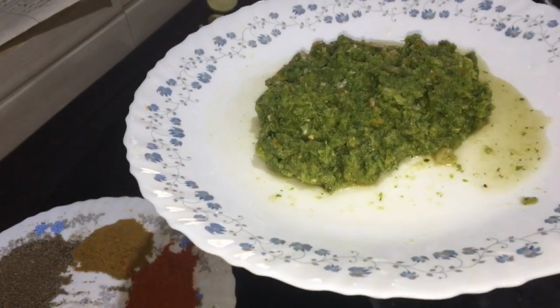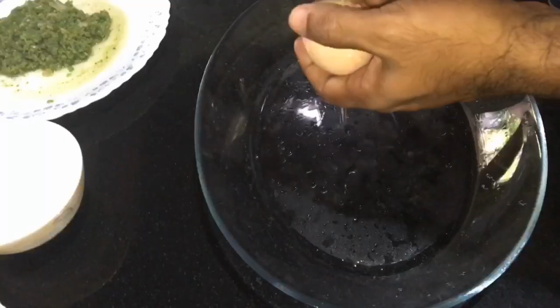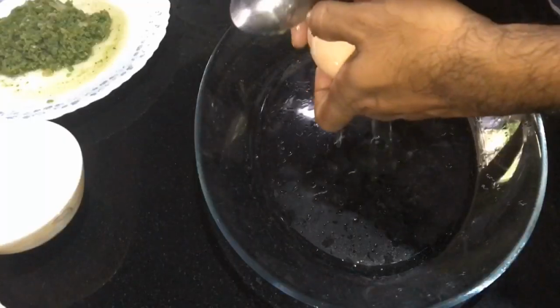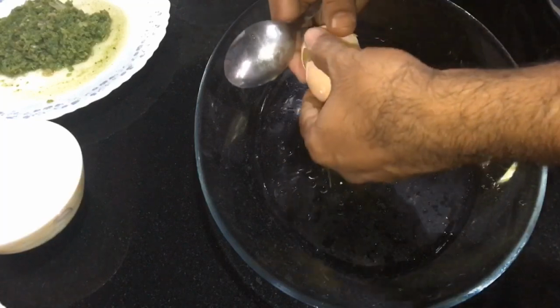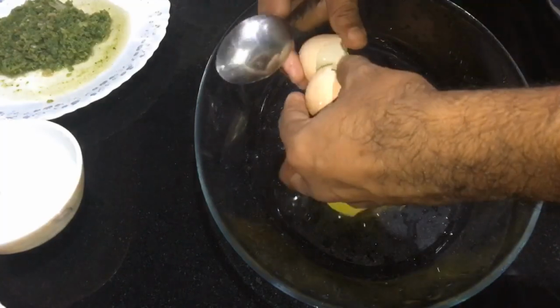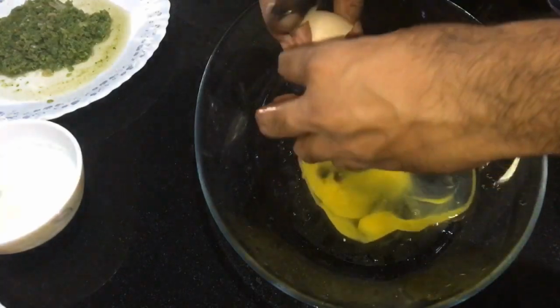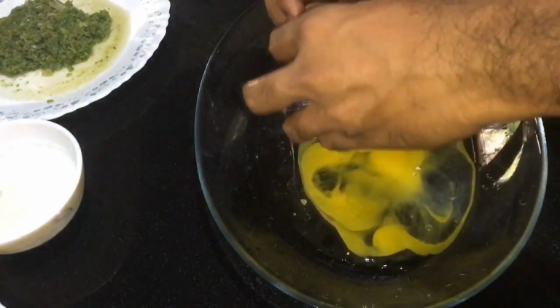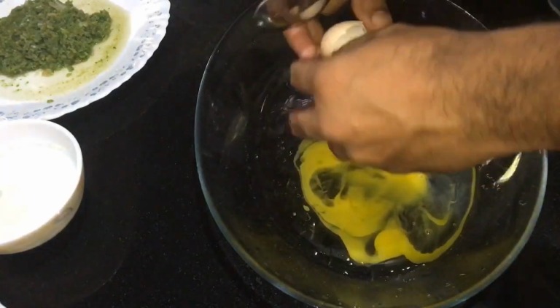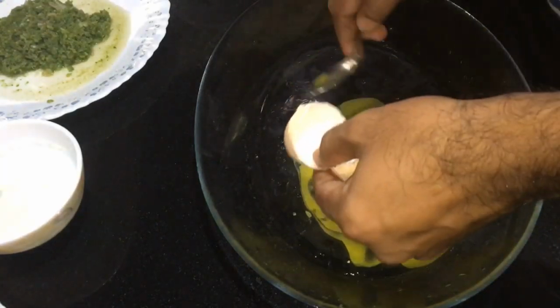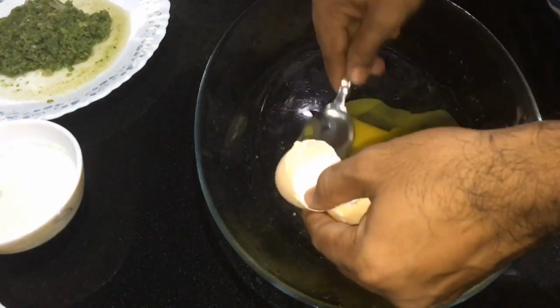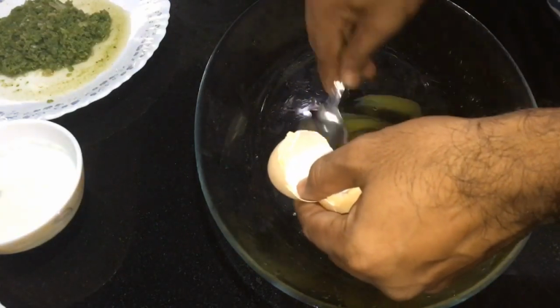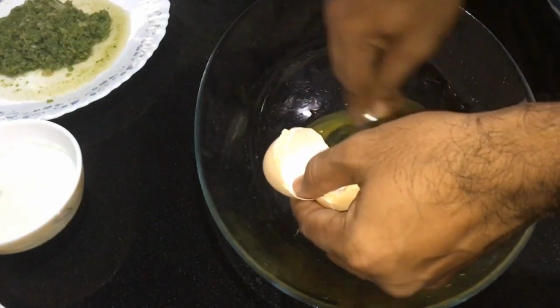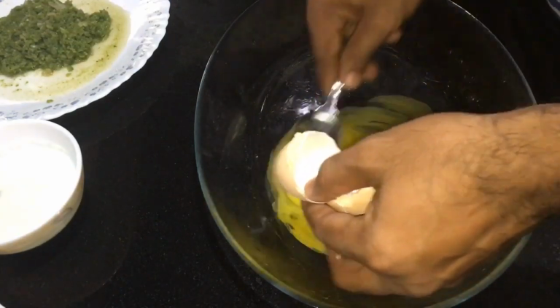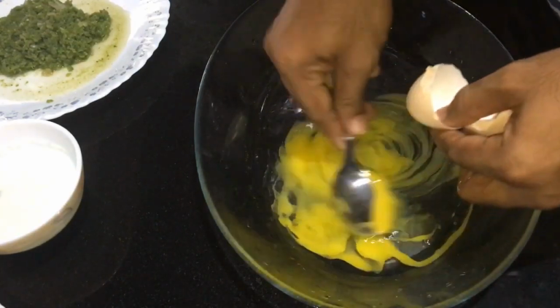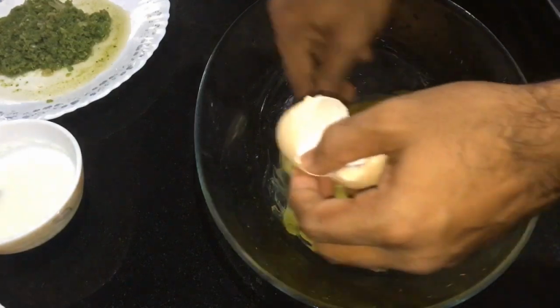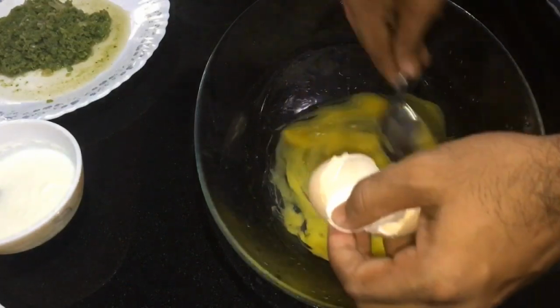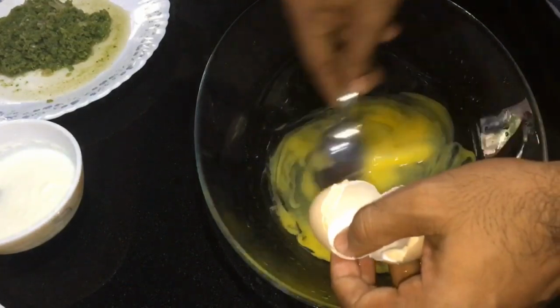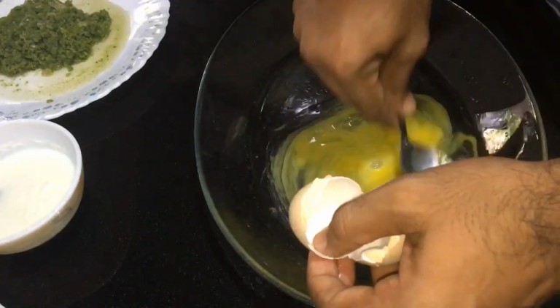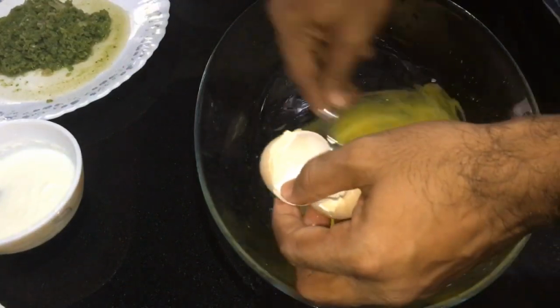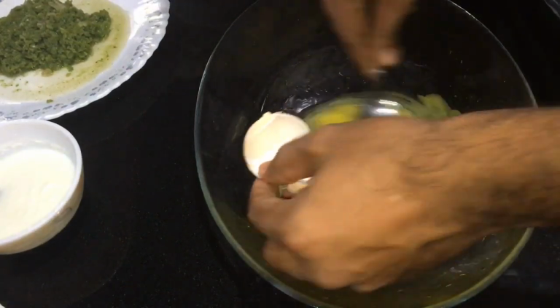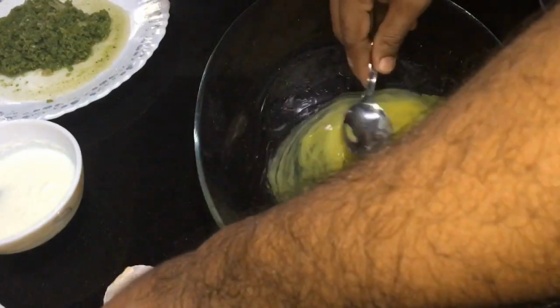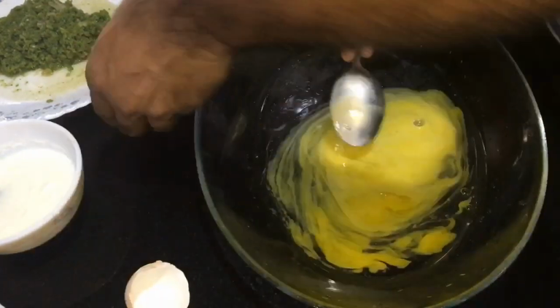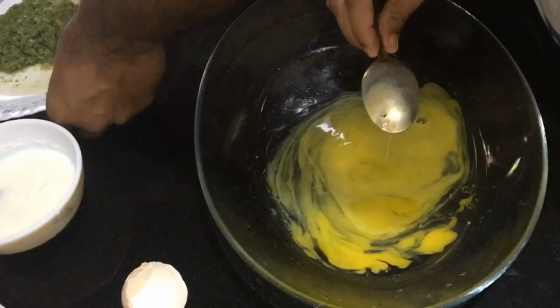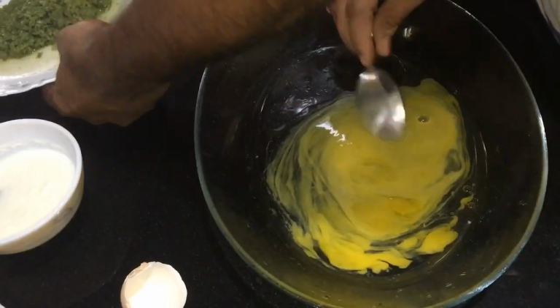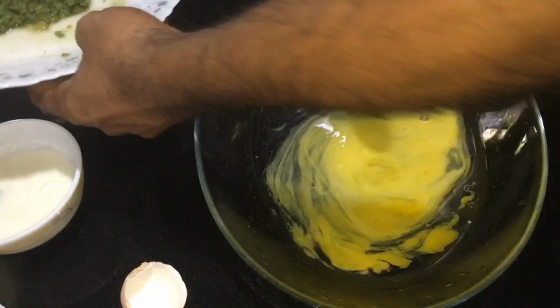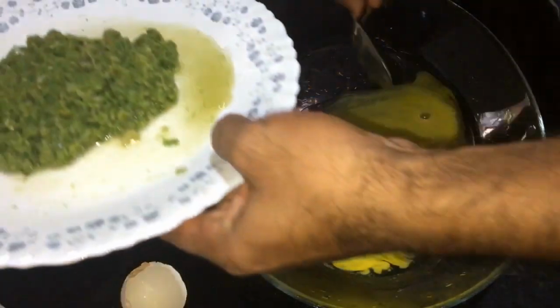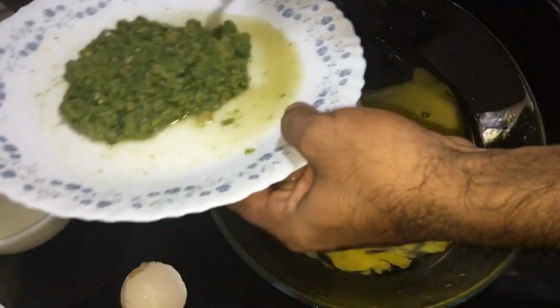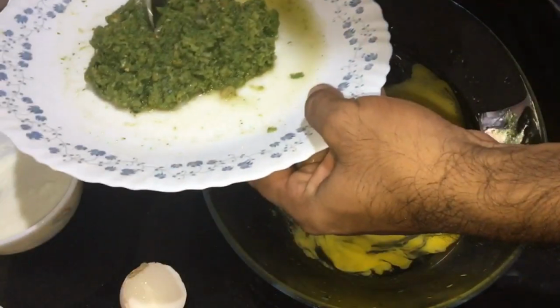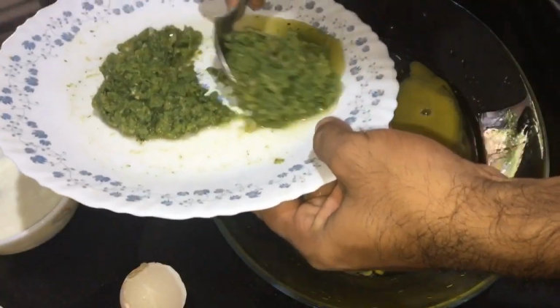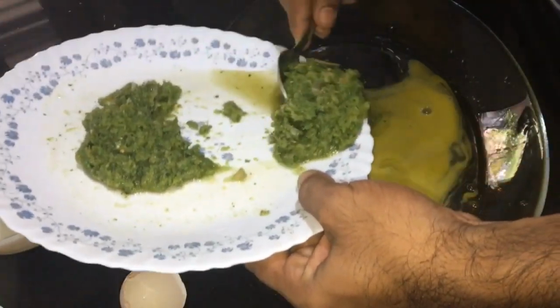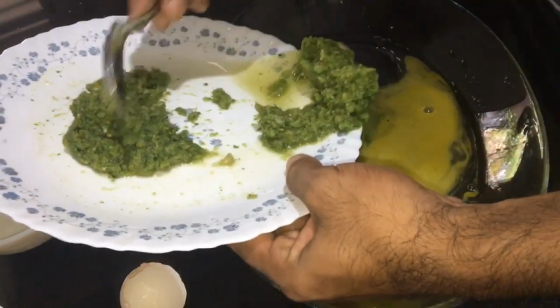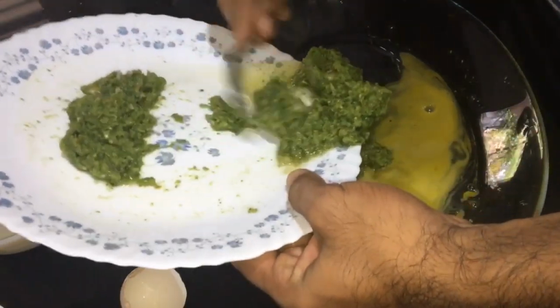Now we'll add a pot and add a plate. Now we'll add a paste of this paste.